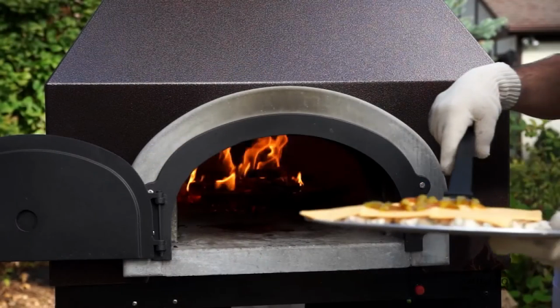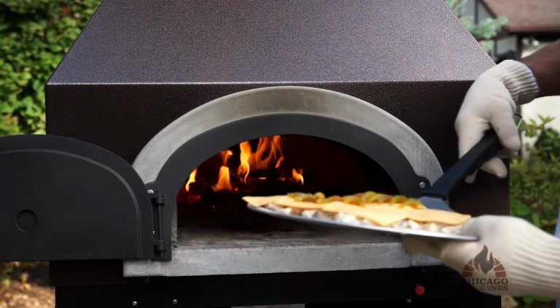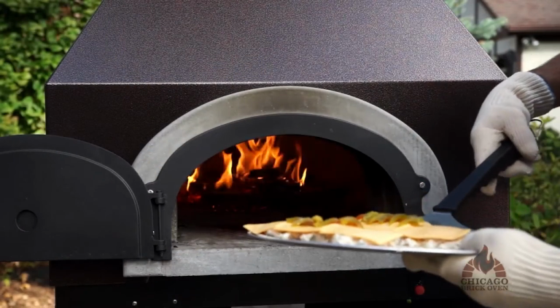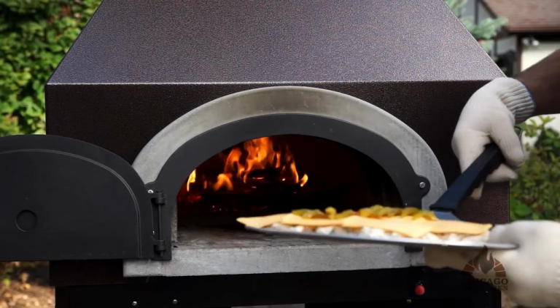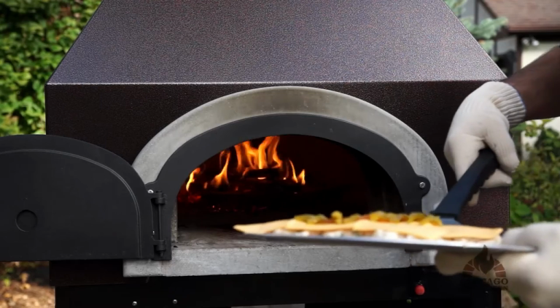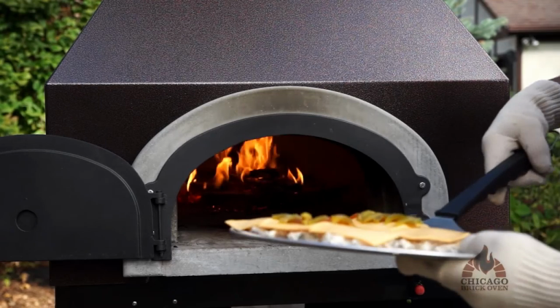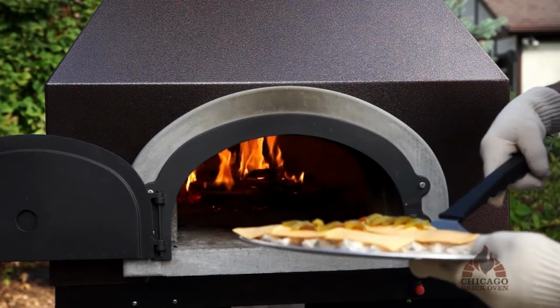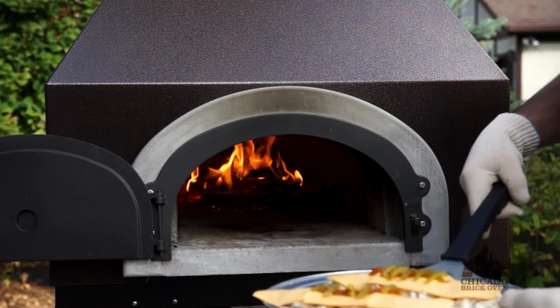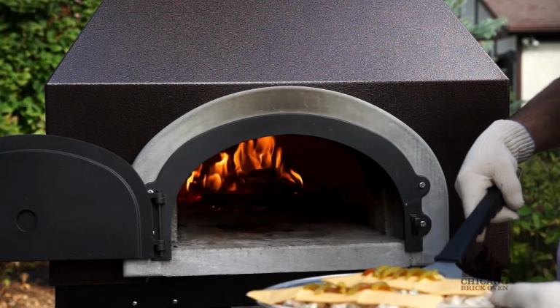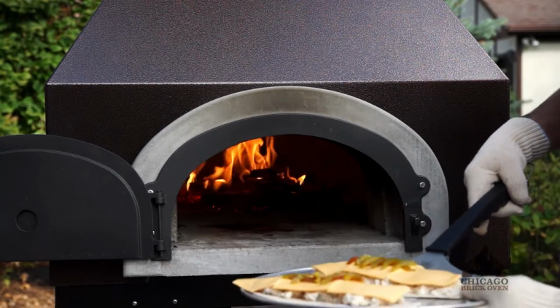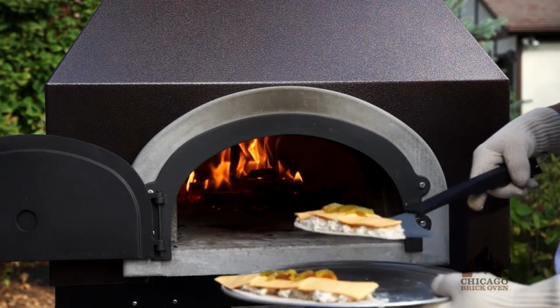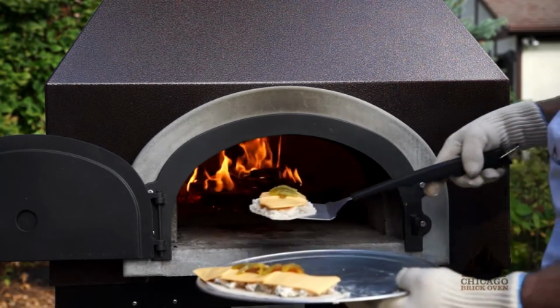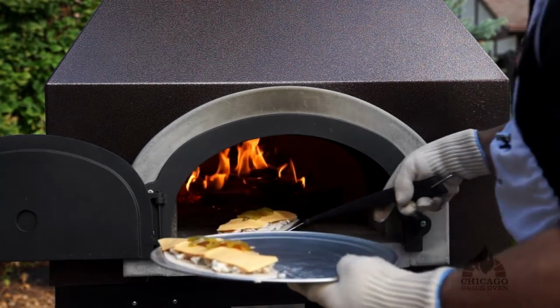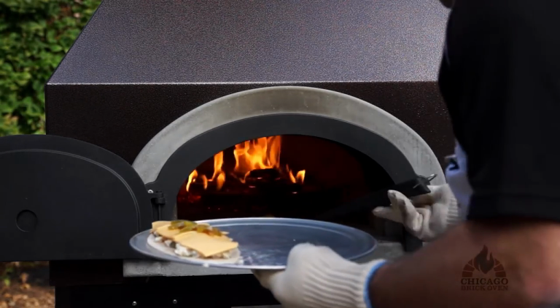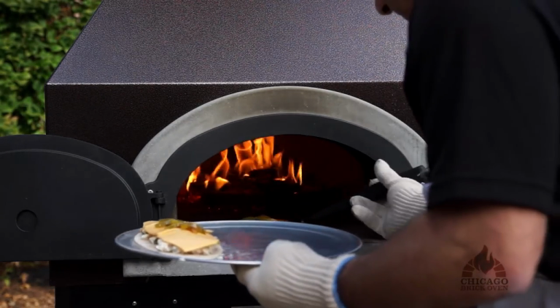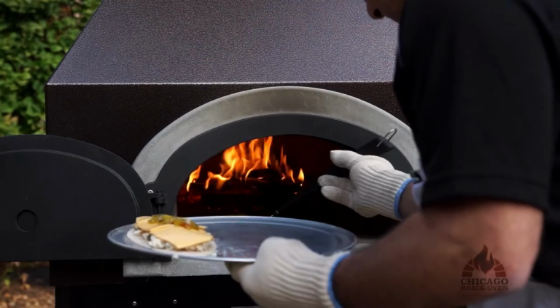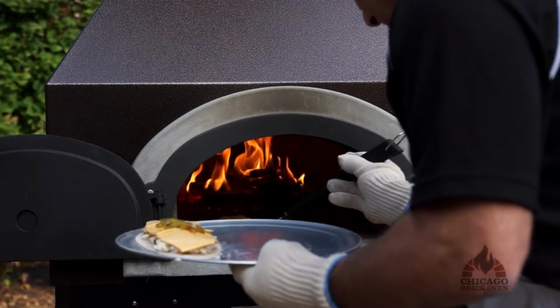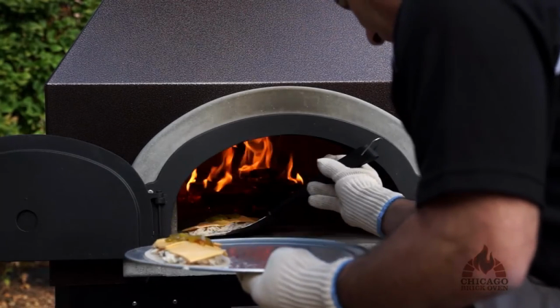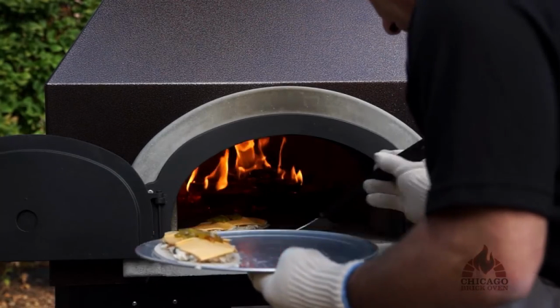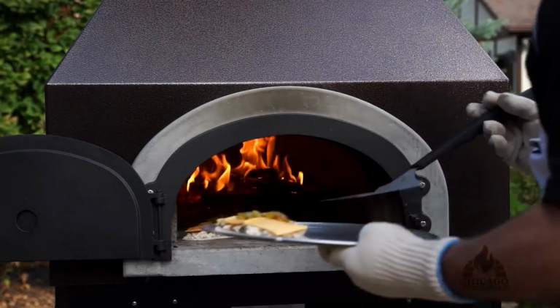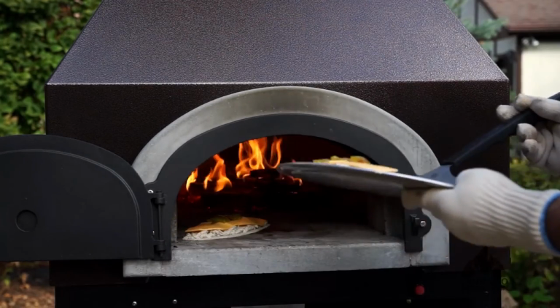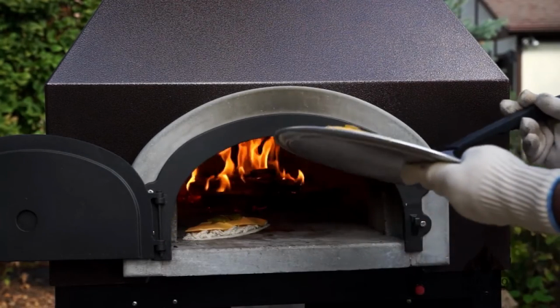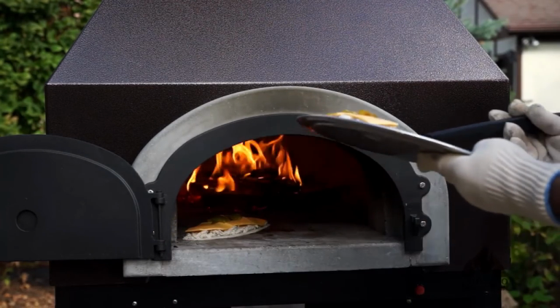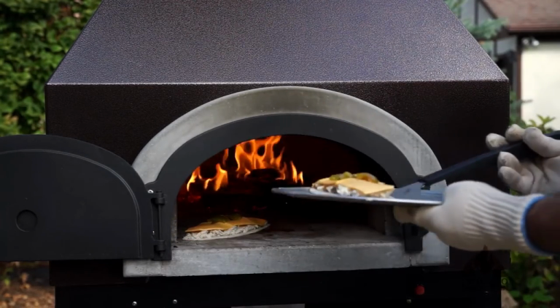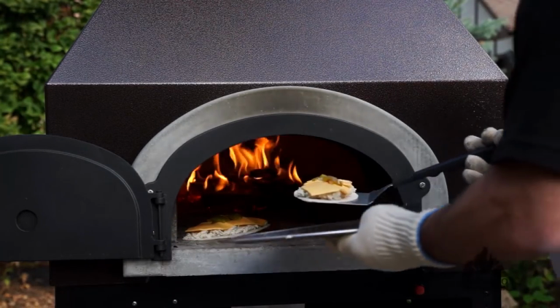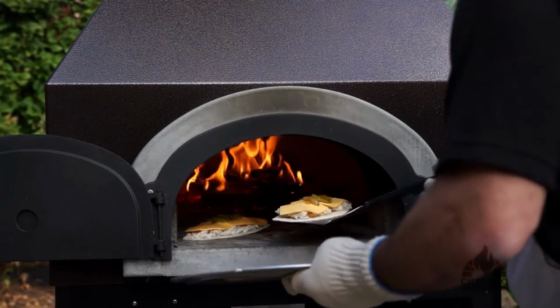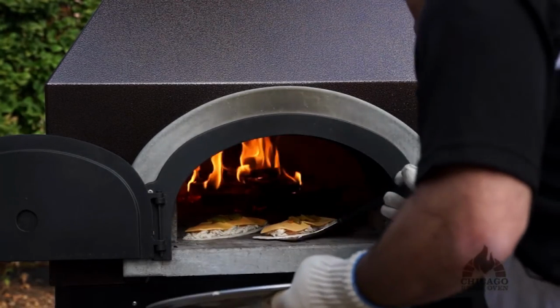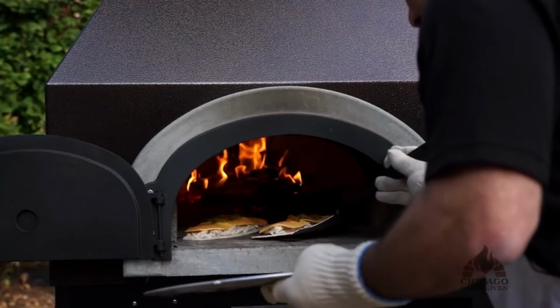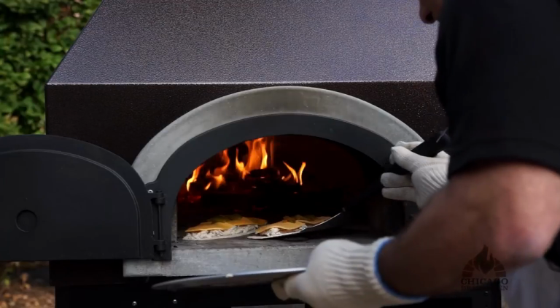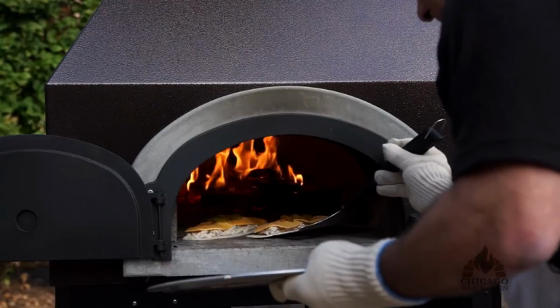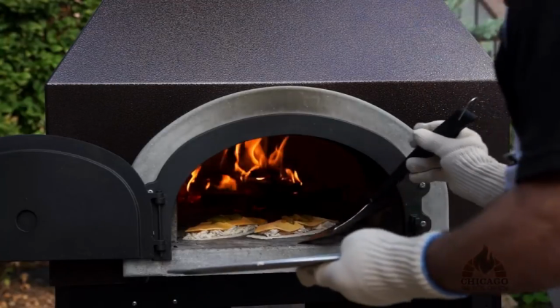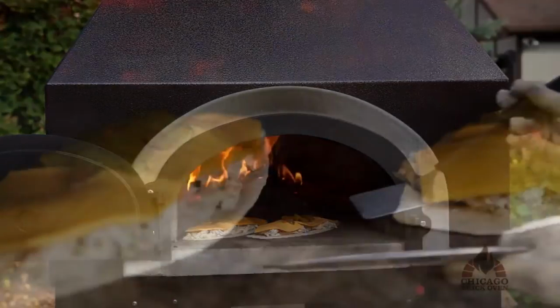At about 700 plus degrees, we're going to cook it directly in the hearth as we would our standard pizzas or calzones. Just give them a slide, put them right on the hearth, and step away.